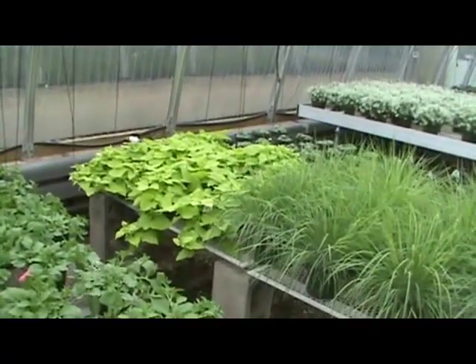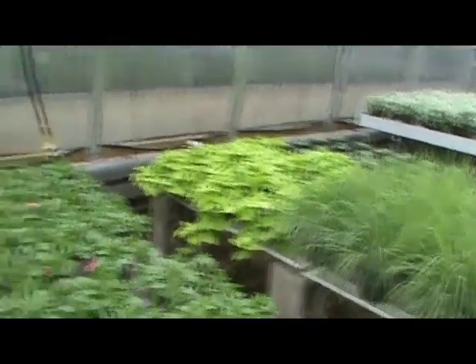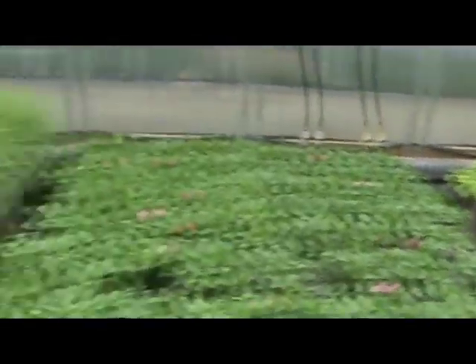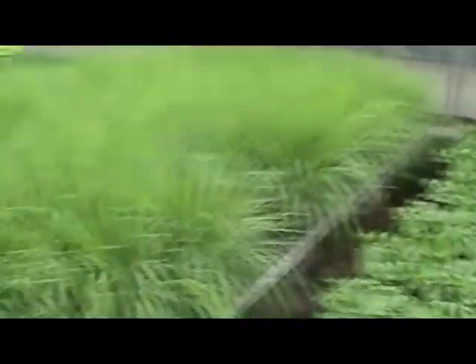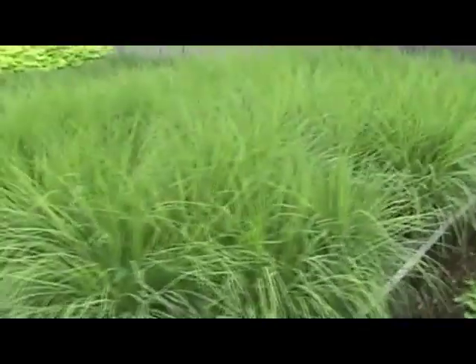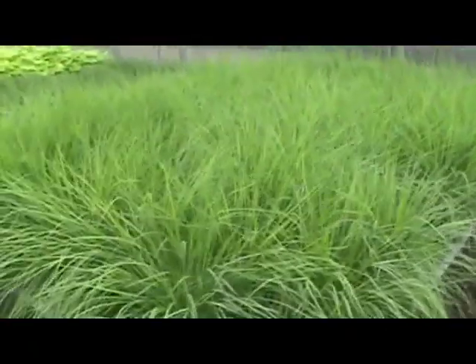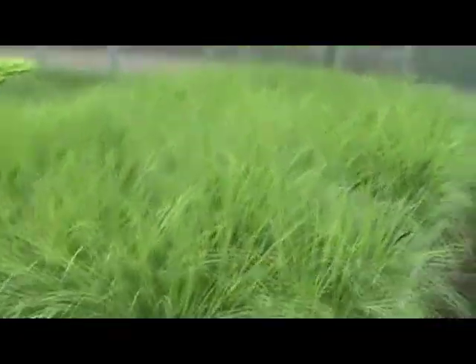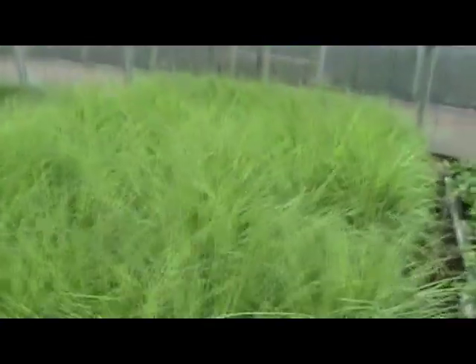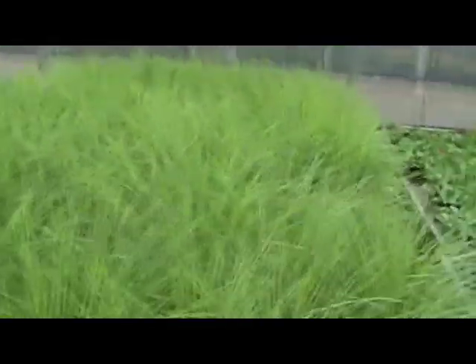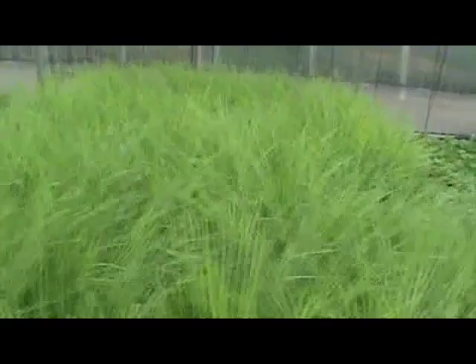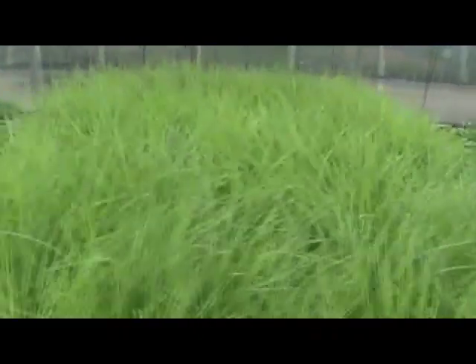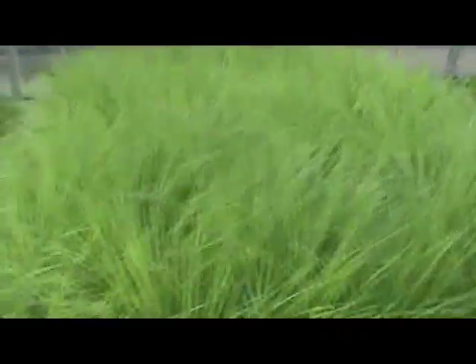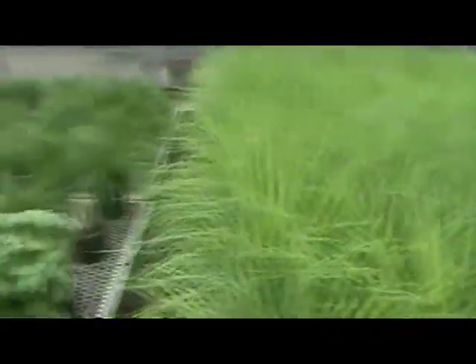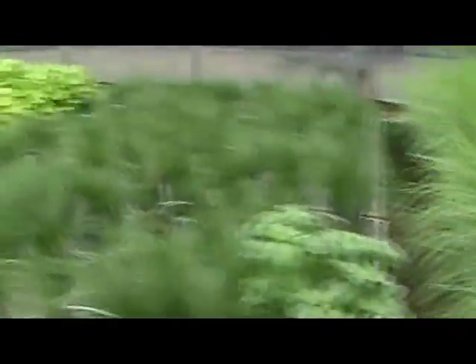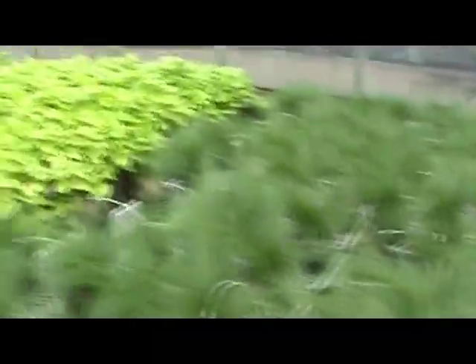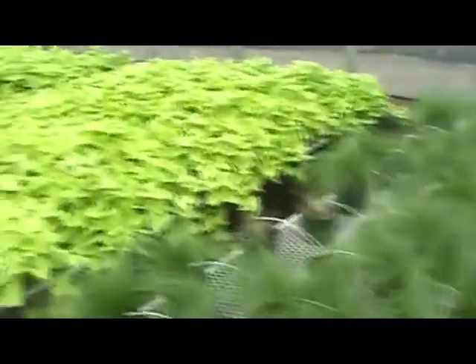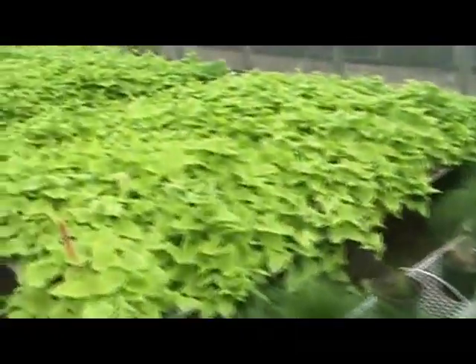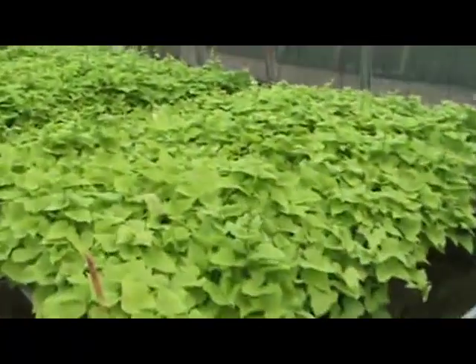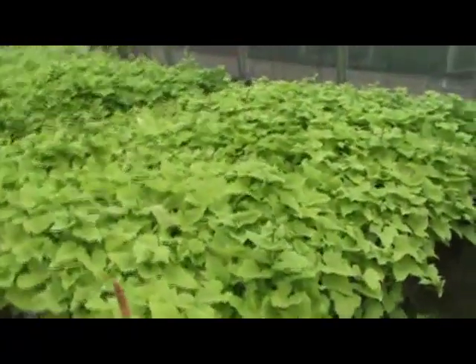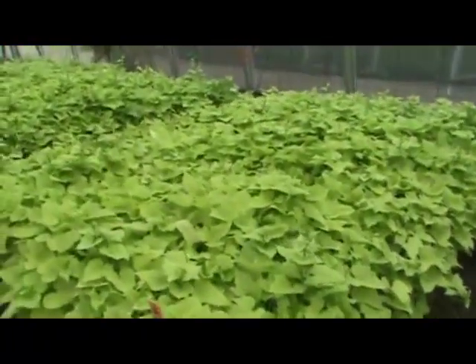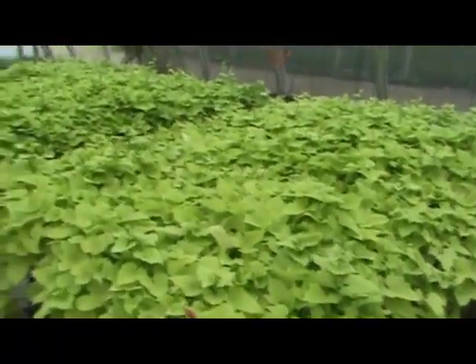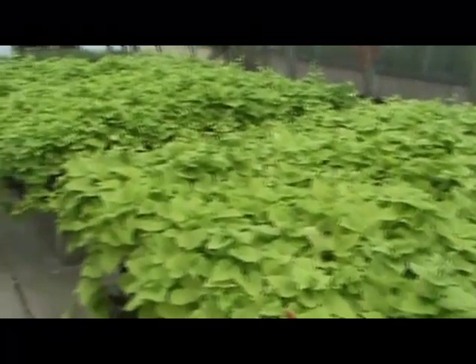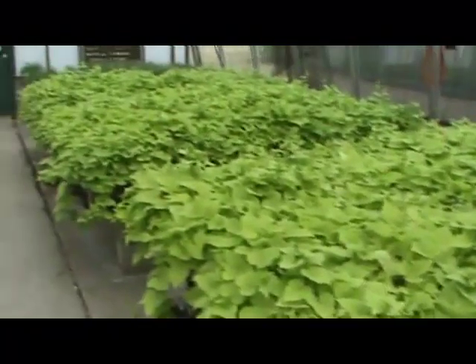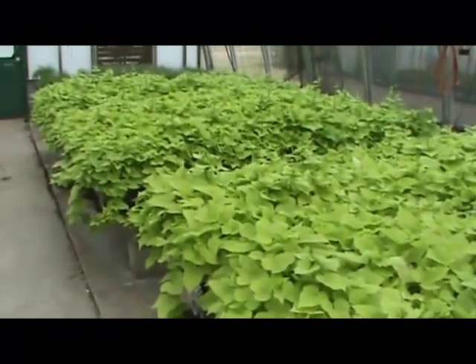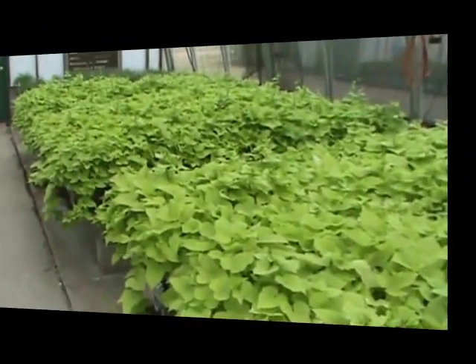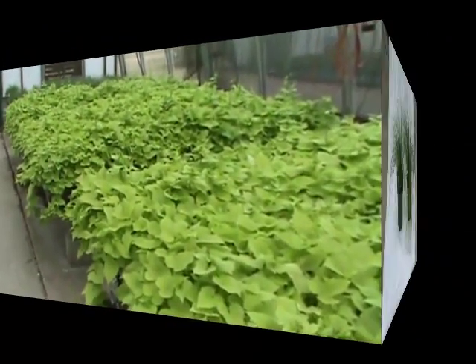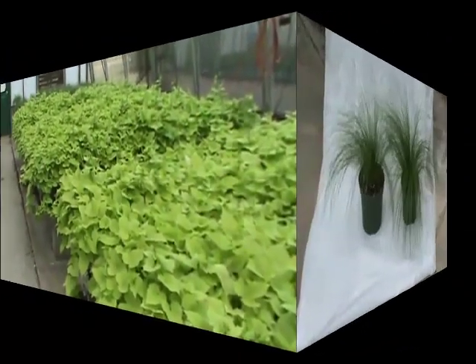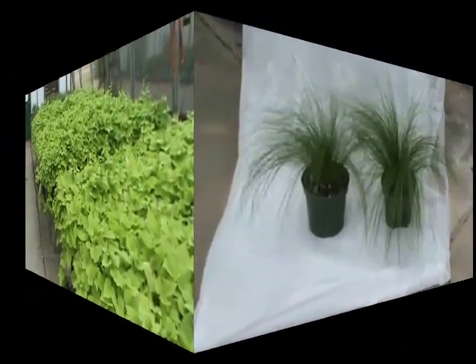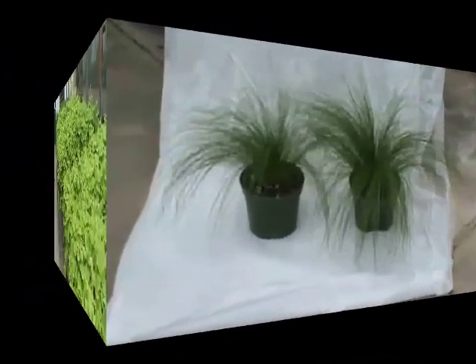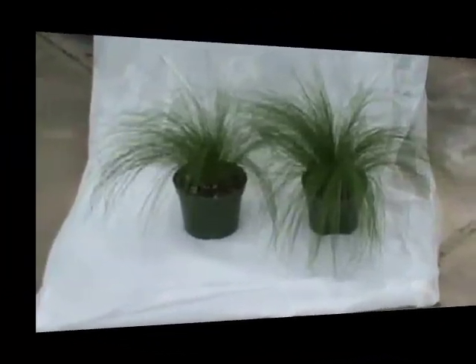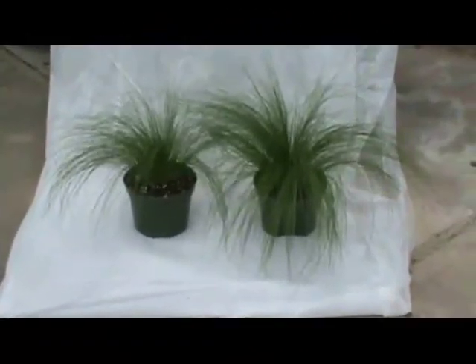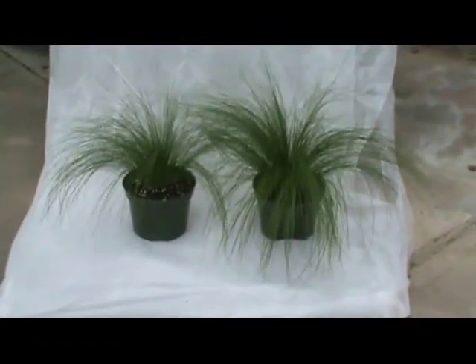Now, look at the plants that were on the automated irrigation. It looks a lot more impressive here because we have solid benches of plants, but I think you can agree that we did get more growth off of the plants on the automated irrigation.